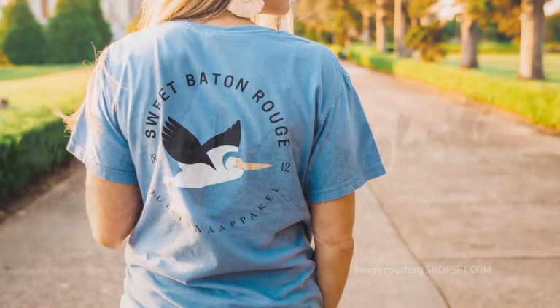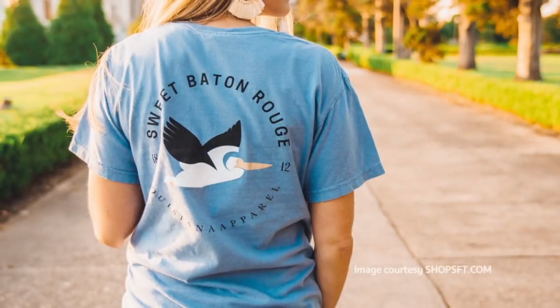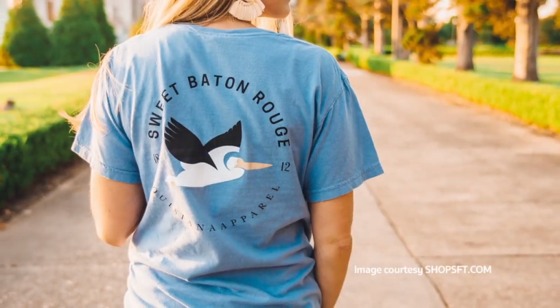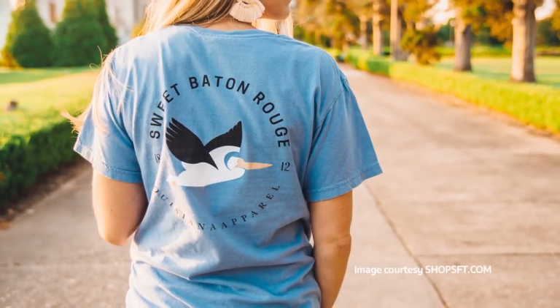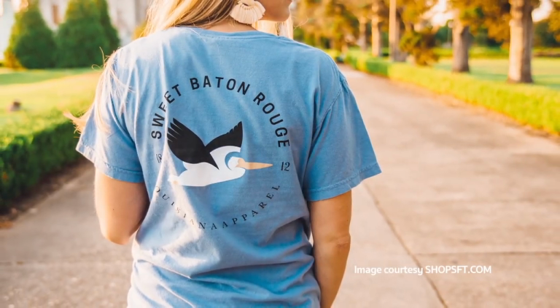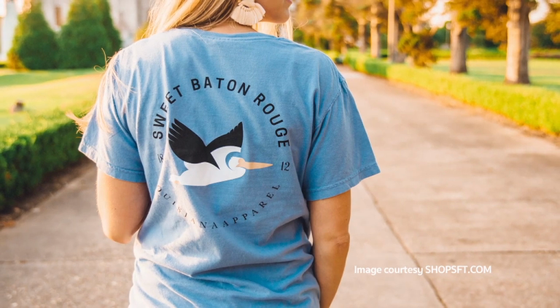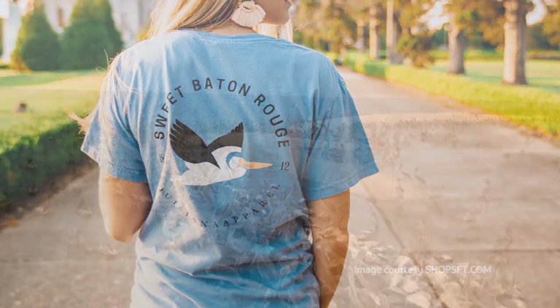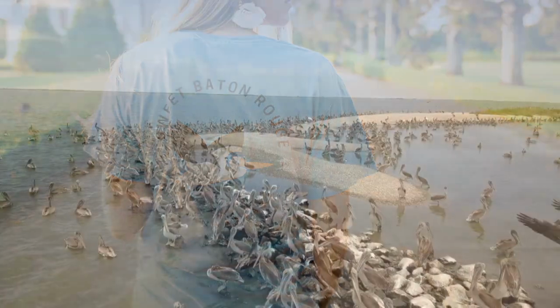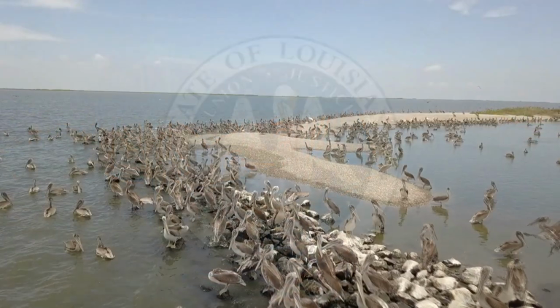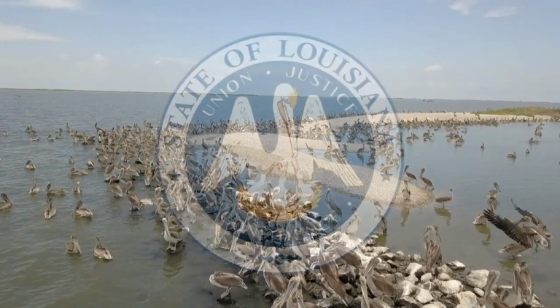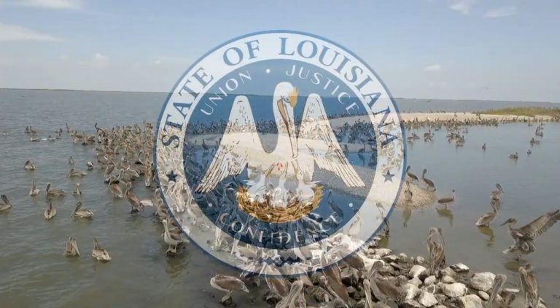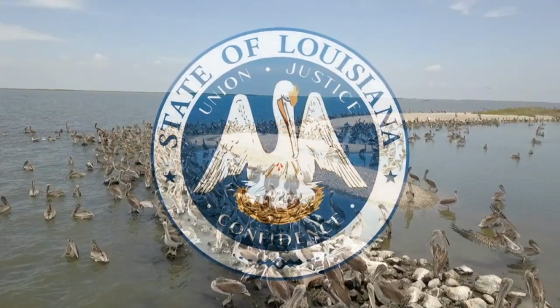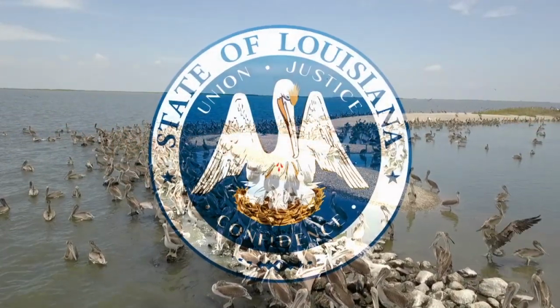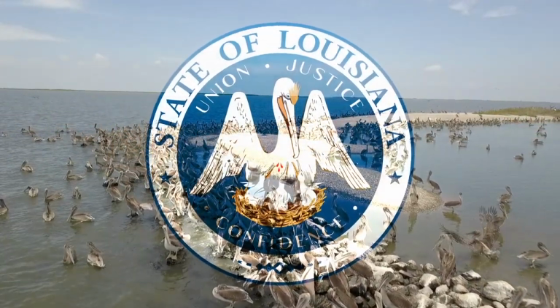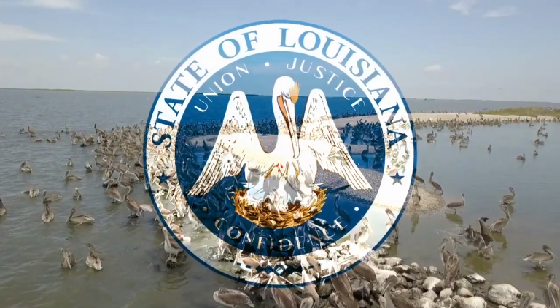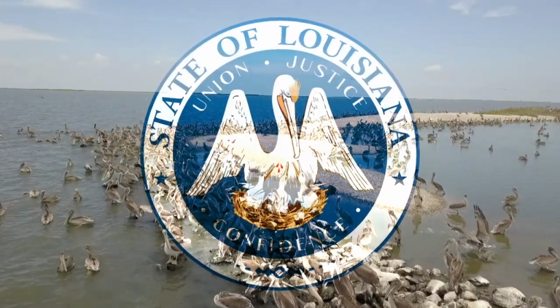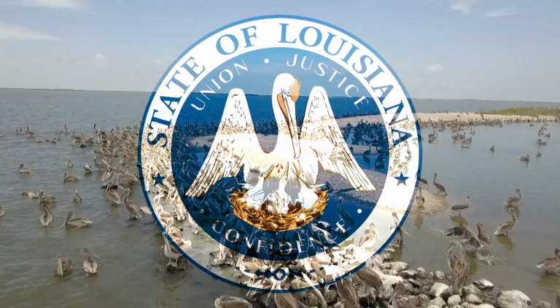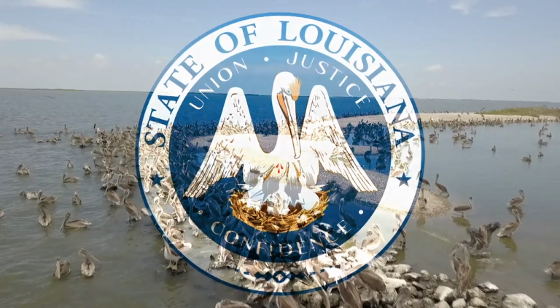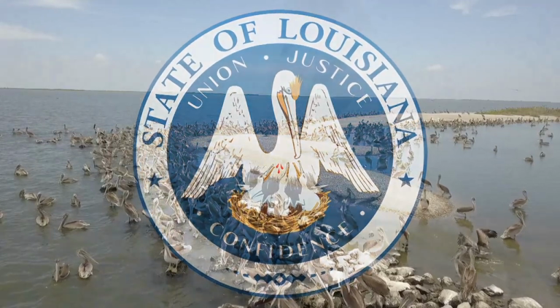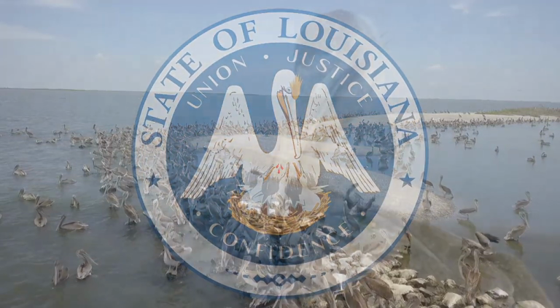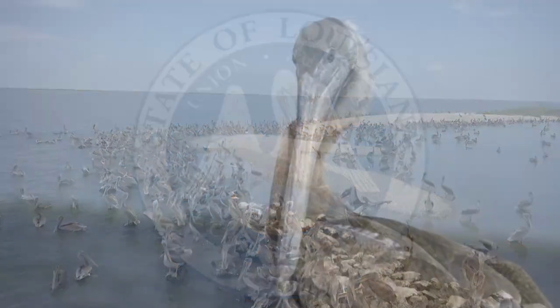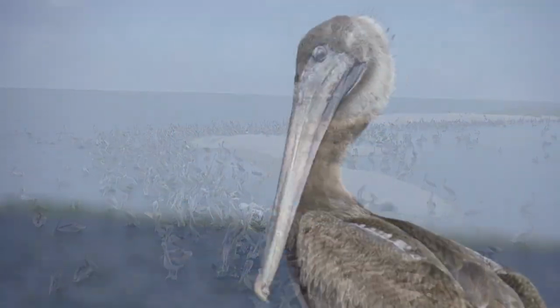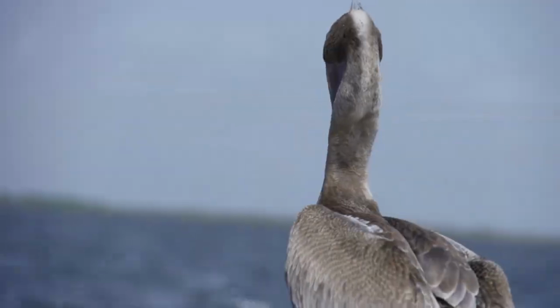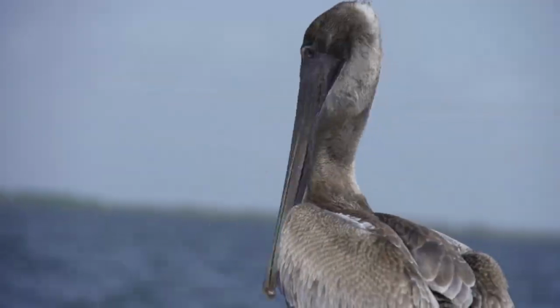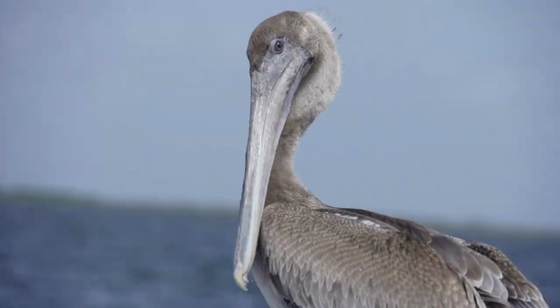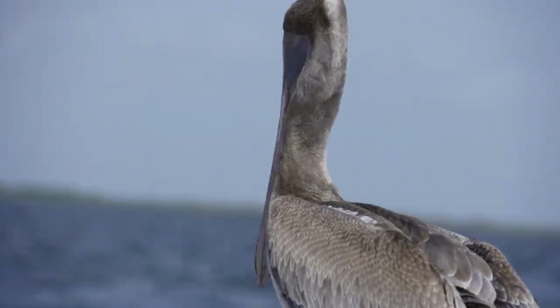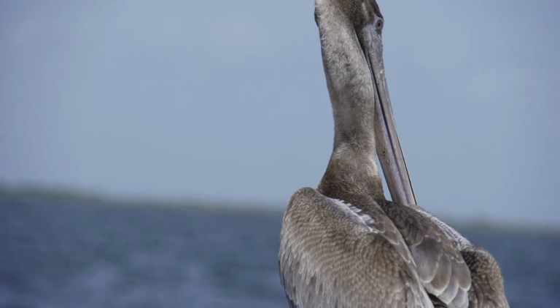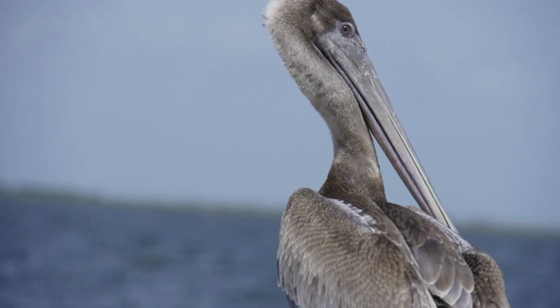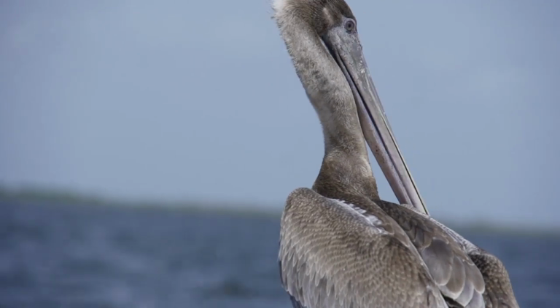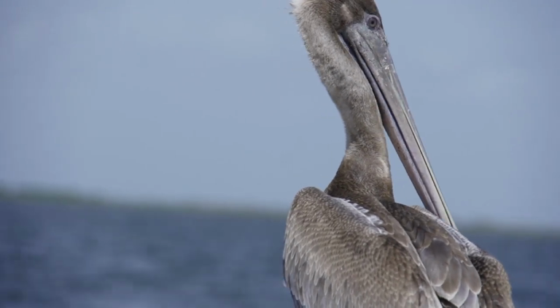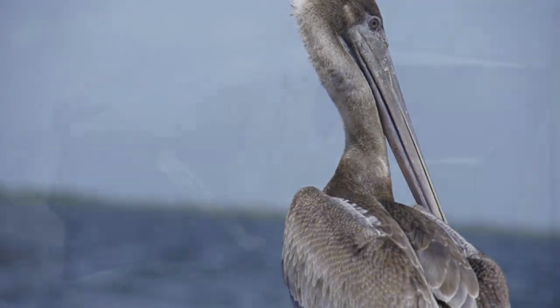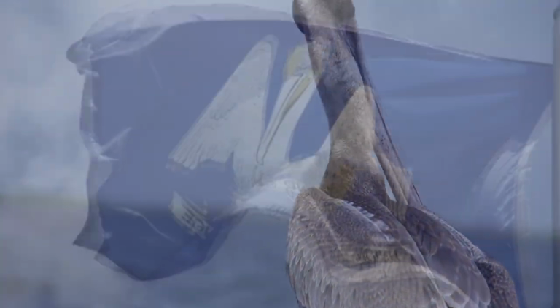It is a symbol of culture, union, justice, confidence. It is a symbol that defines Louisiana.